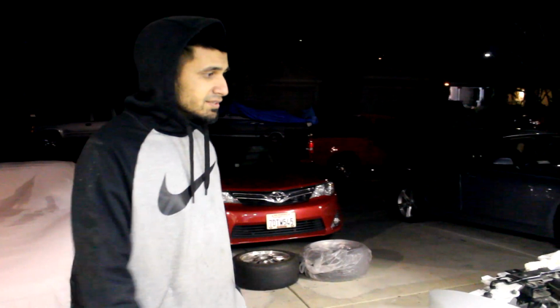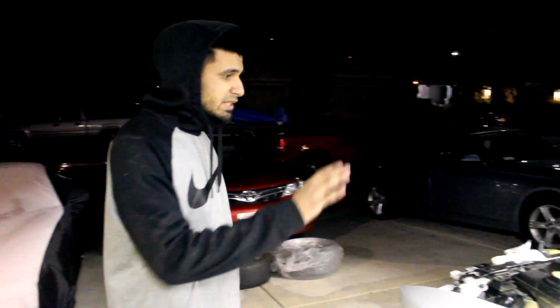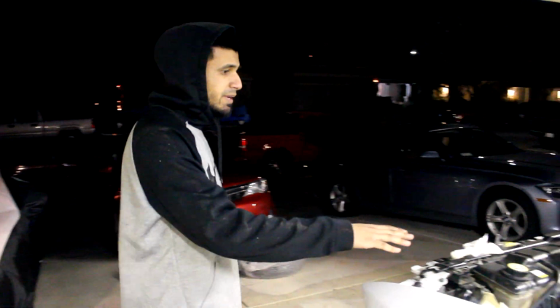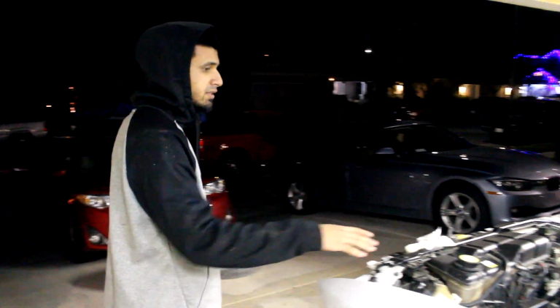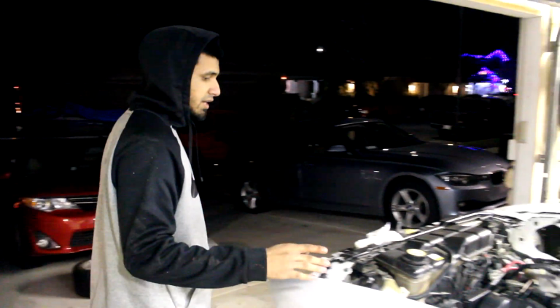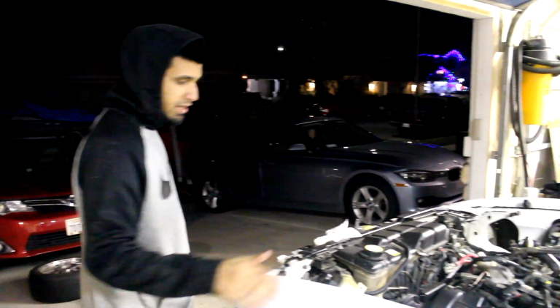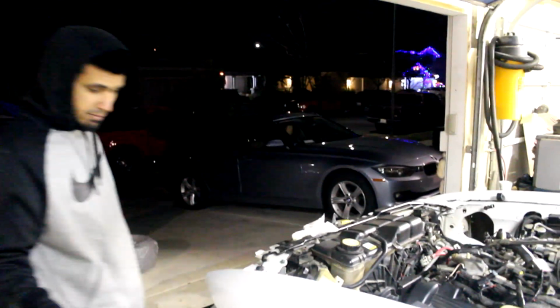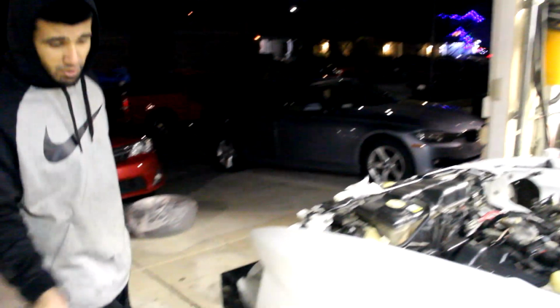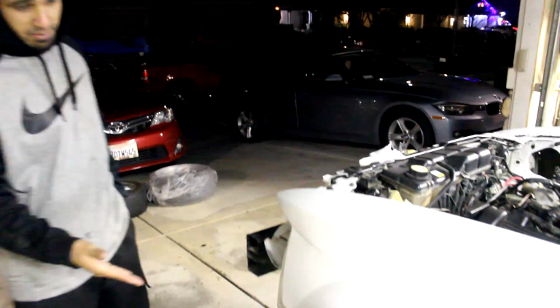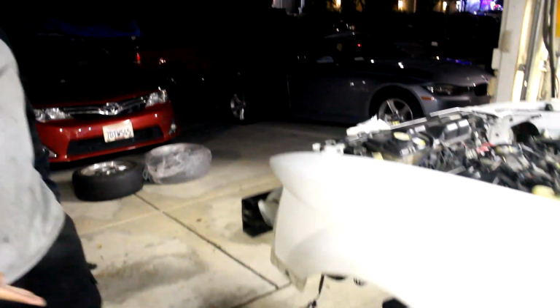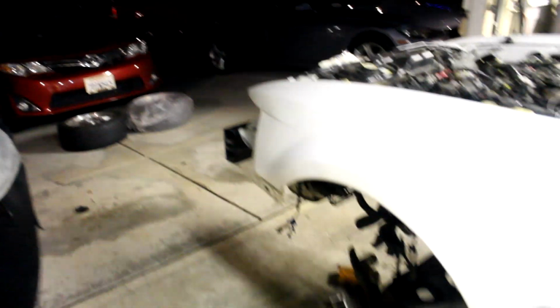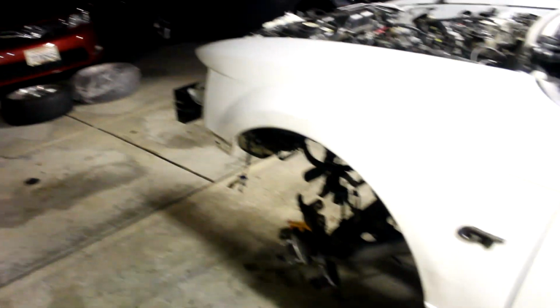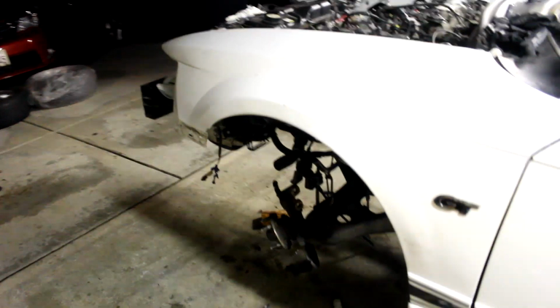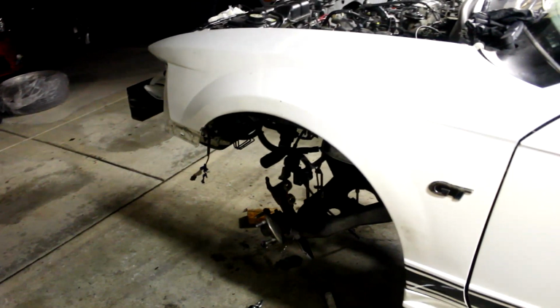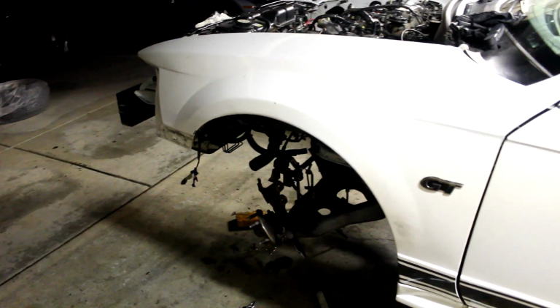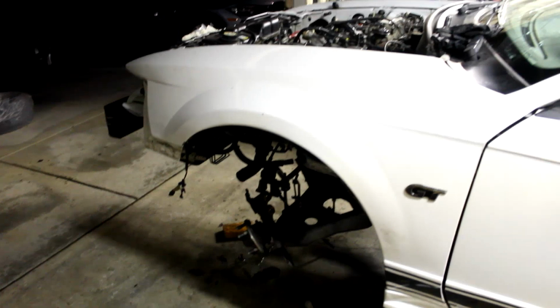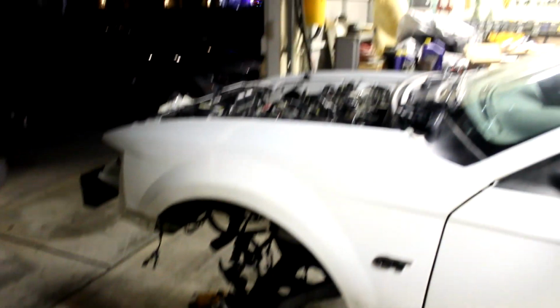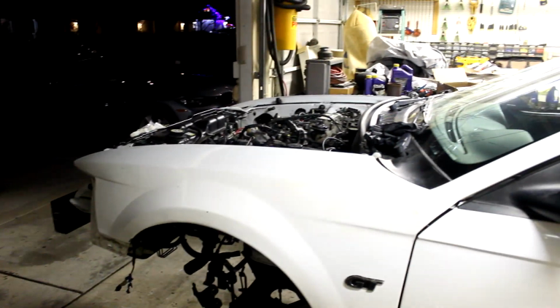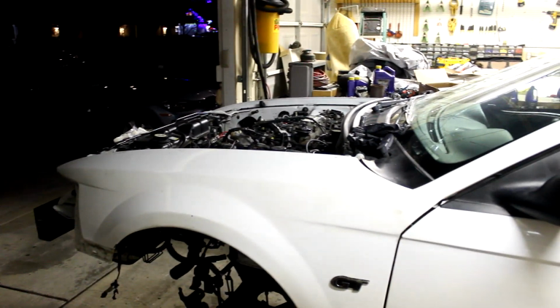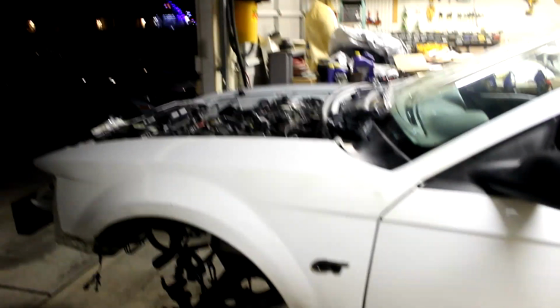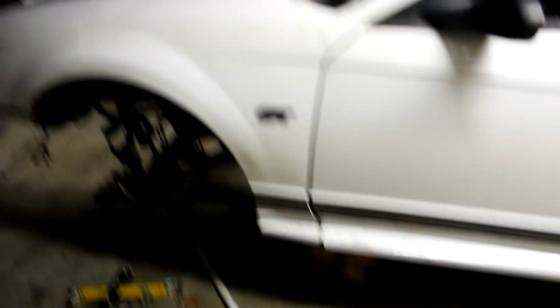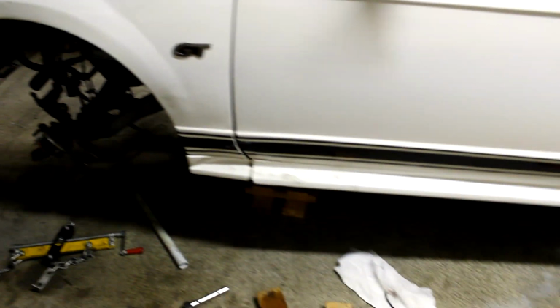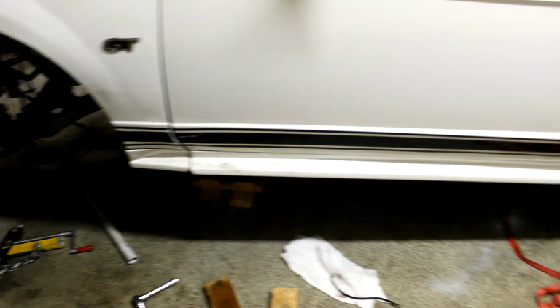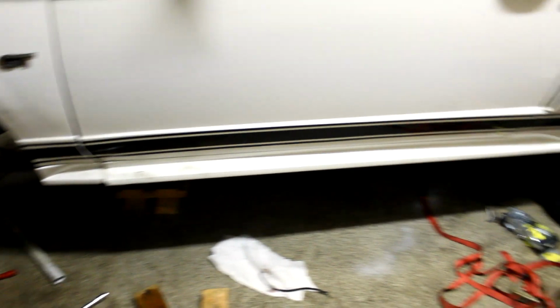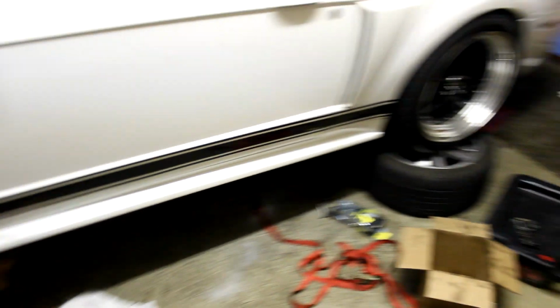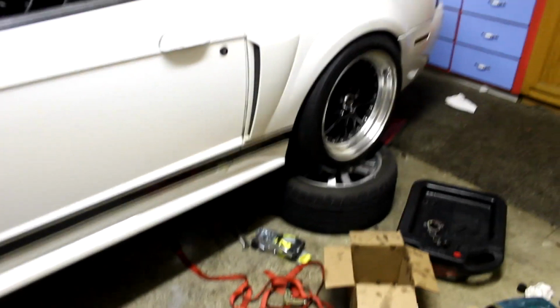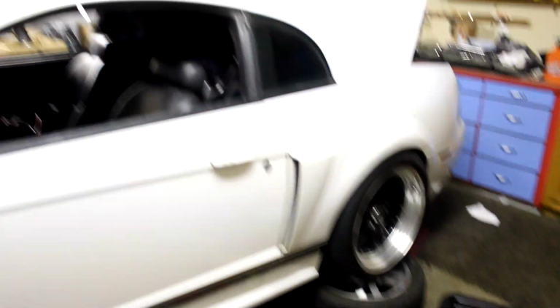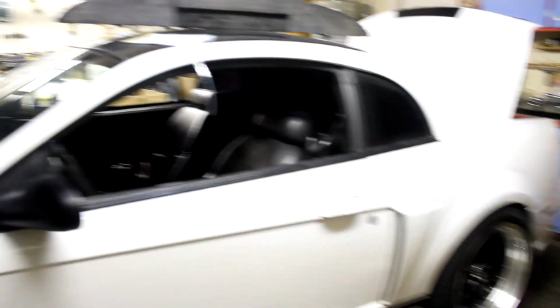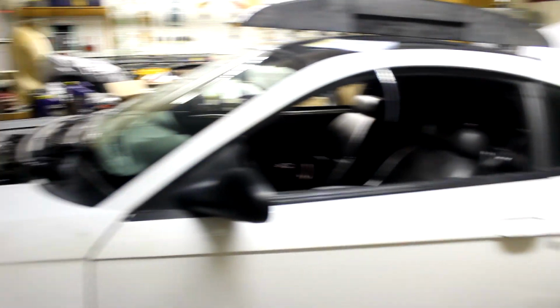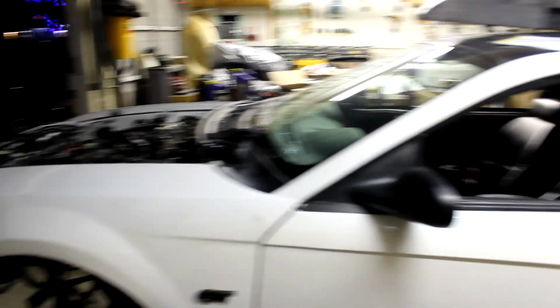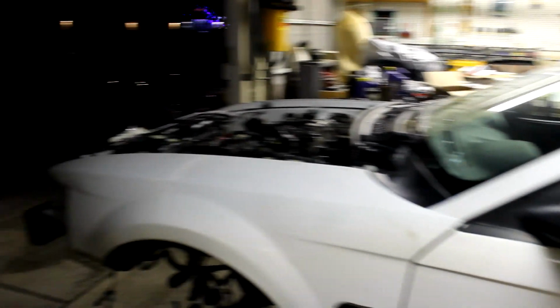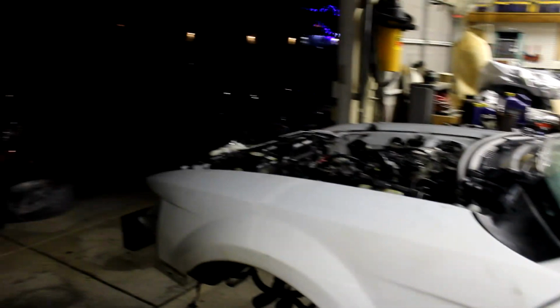So we got the motor back in. The K-member is bolted up on the bottom, transmission mount is bolted up, driveshaft is bolted up. That's basically it. We tightened everything down.